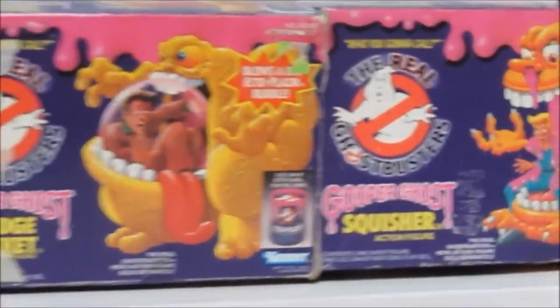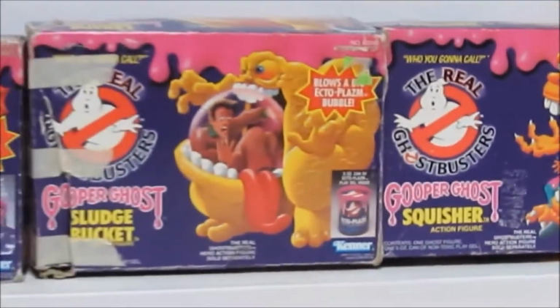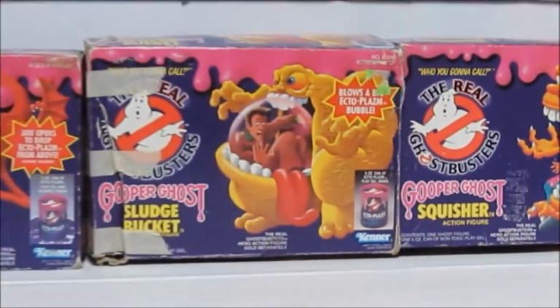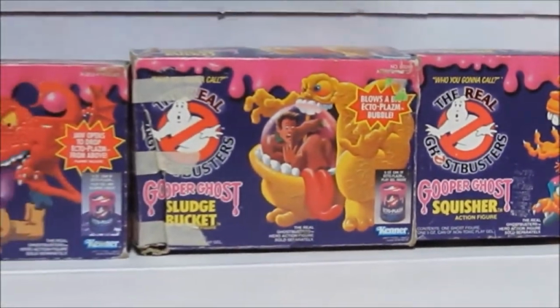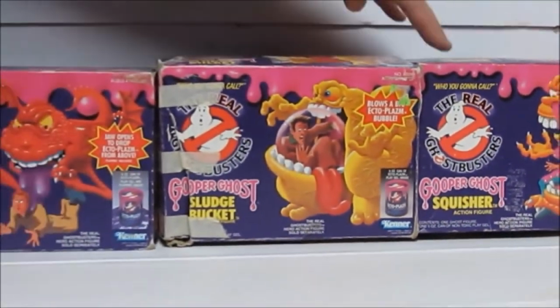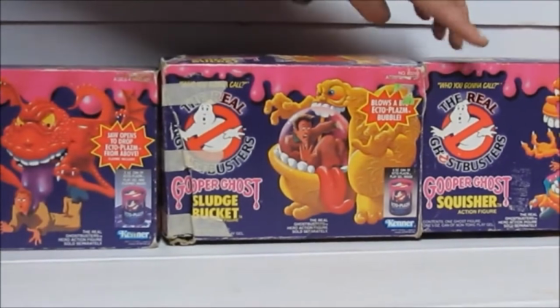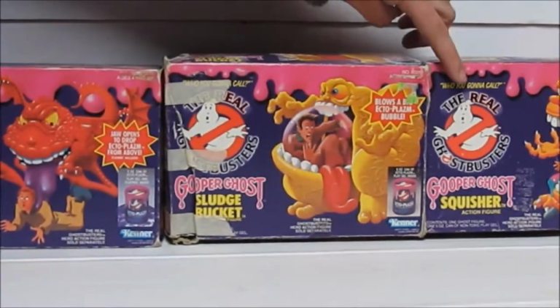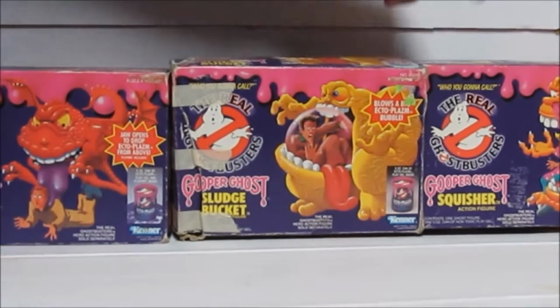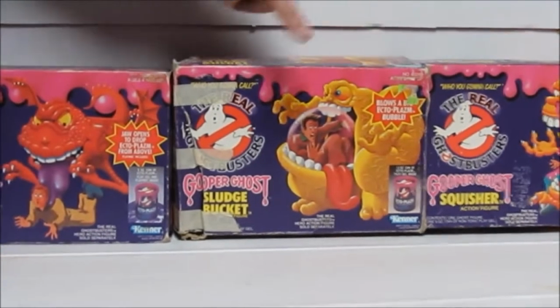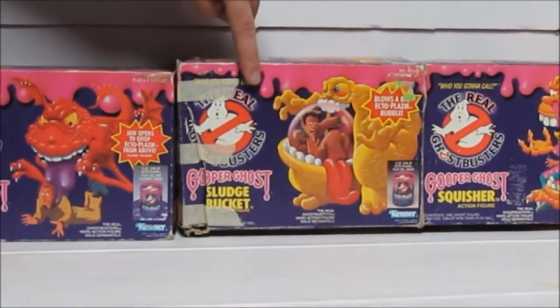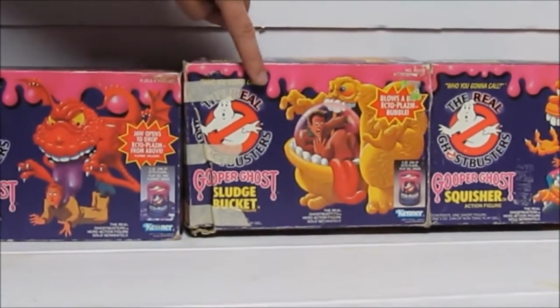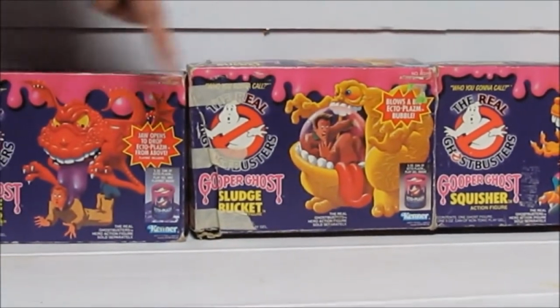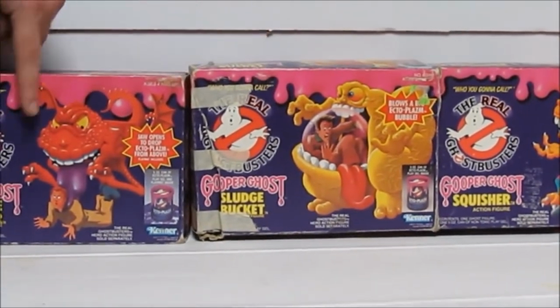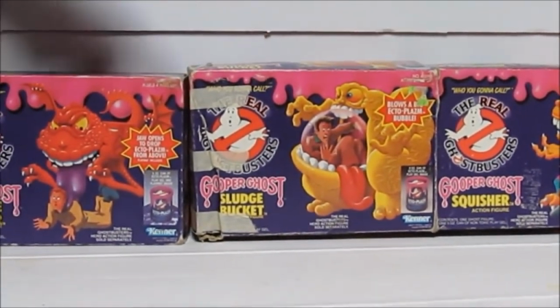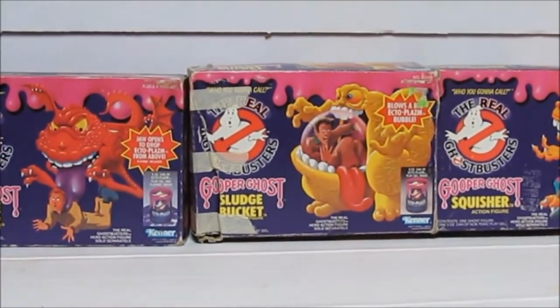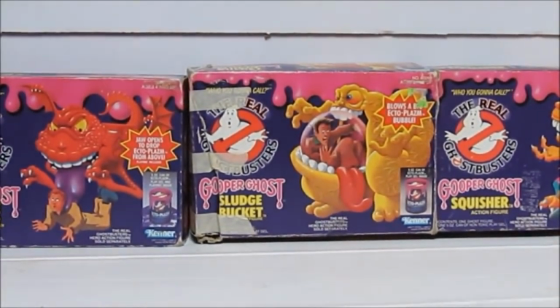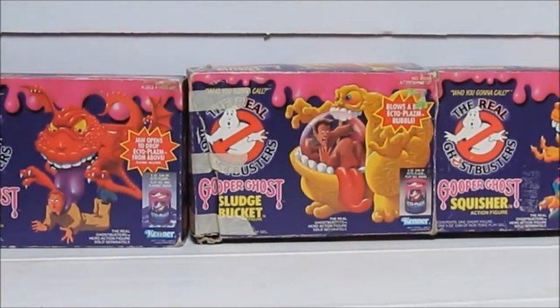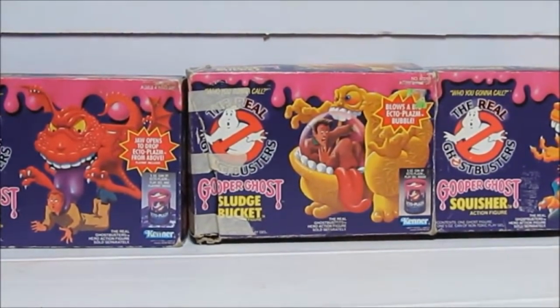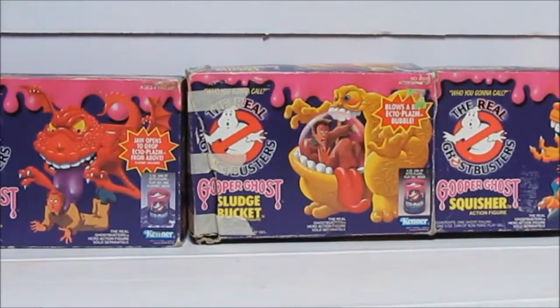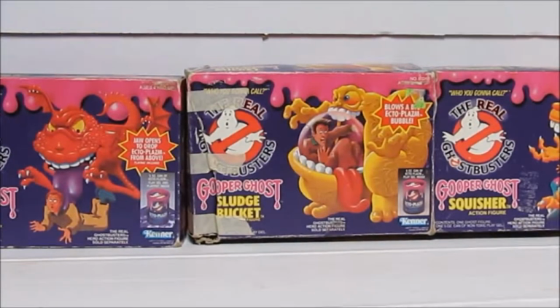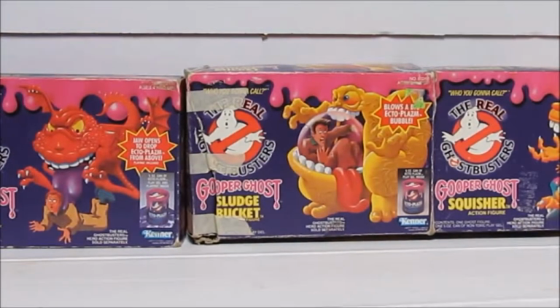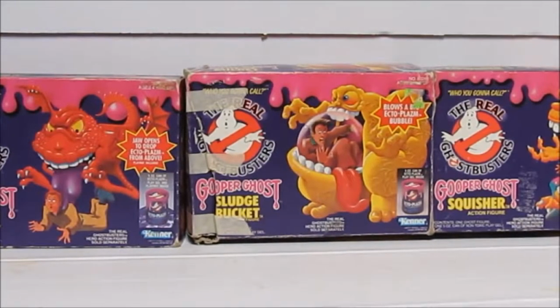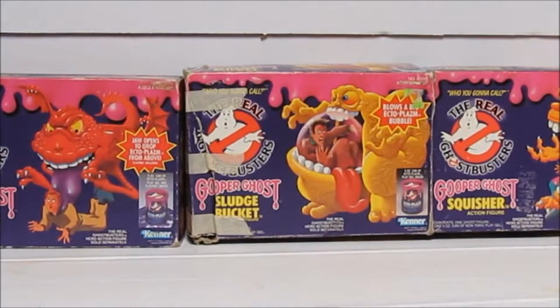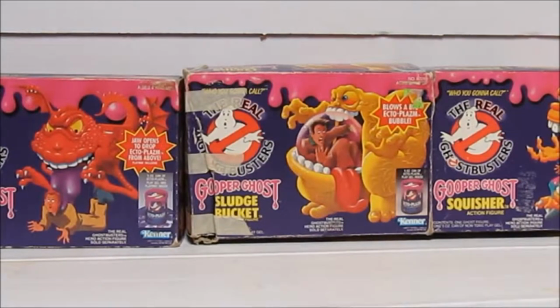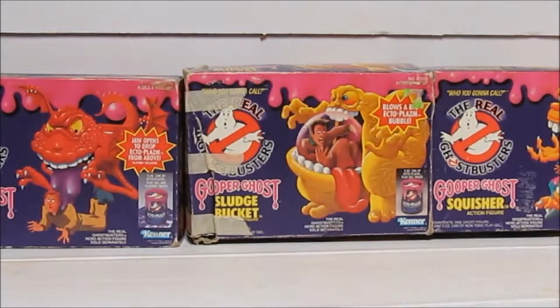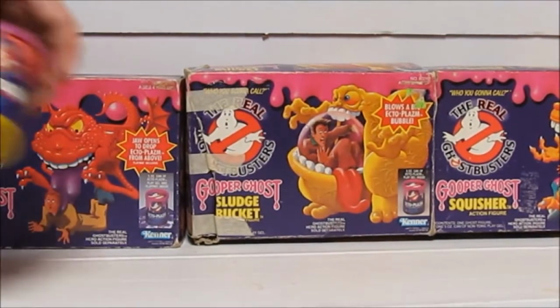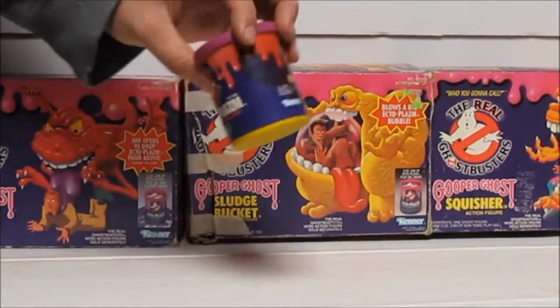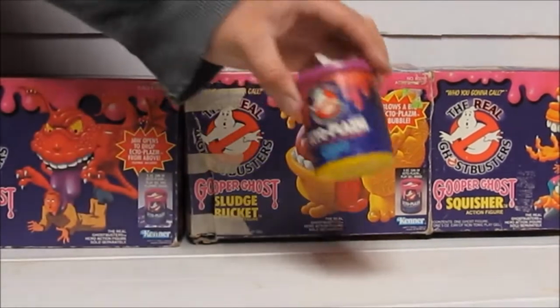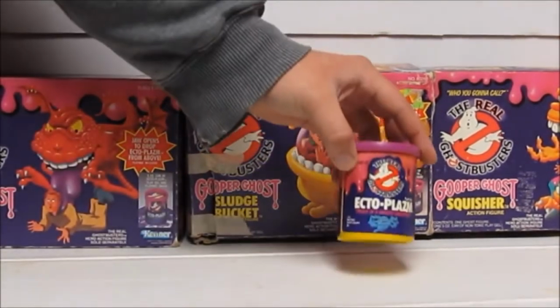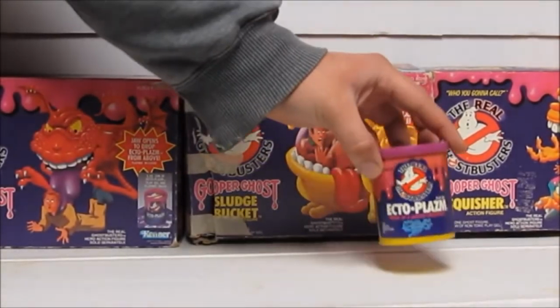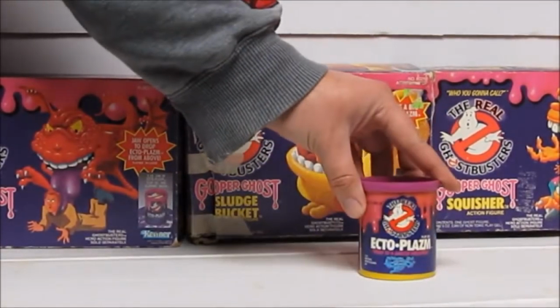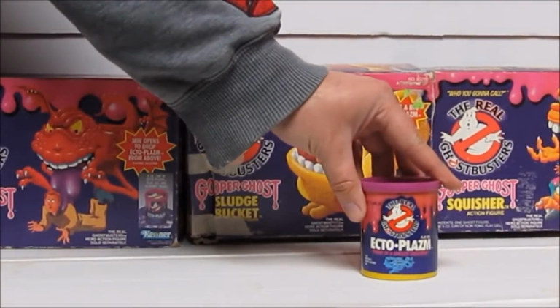The first set of Gooper Ghosts for Series One: we had Squisher, Sludge Bucket, and Banshee Bomber. The novelty with these being Gooper Ghosts was the slime - they all came with a jar of slime.